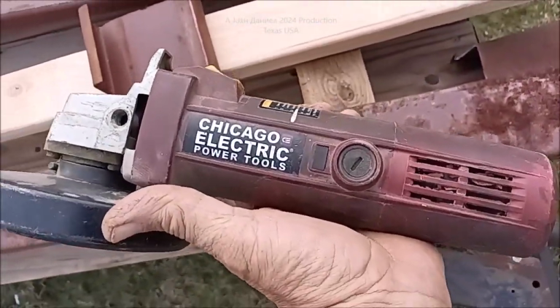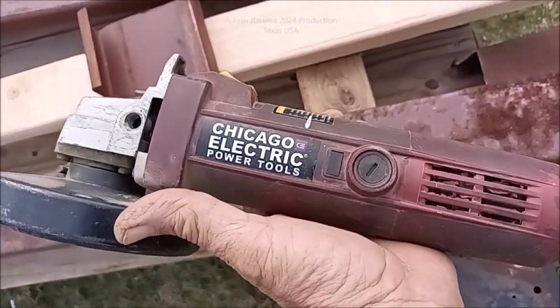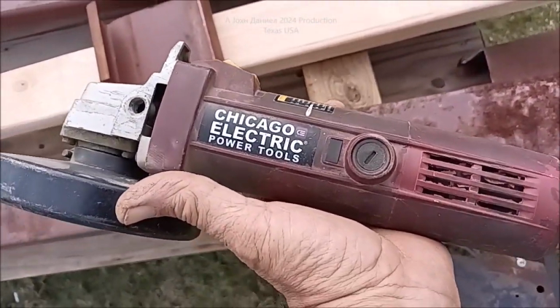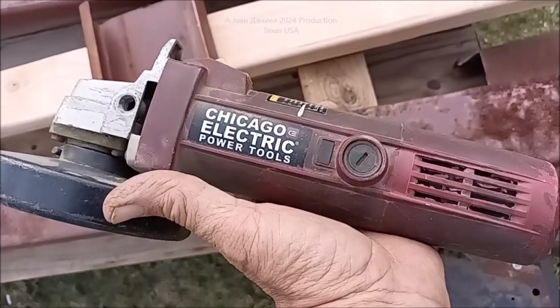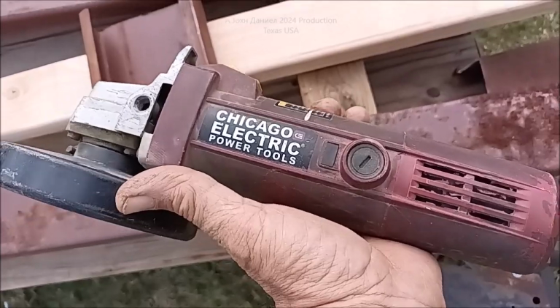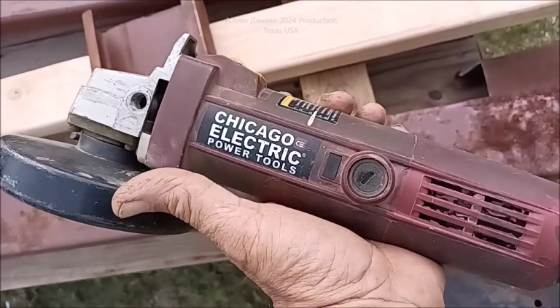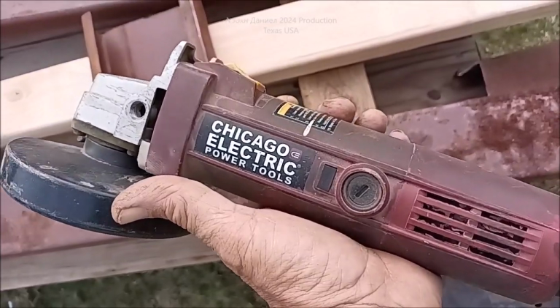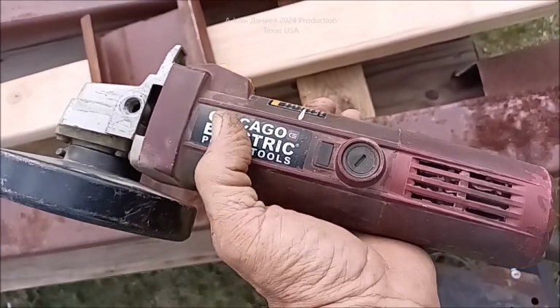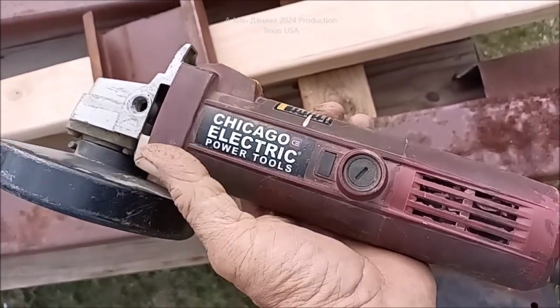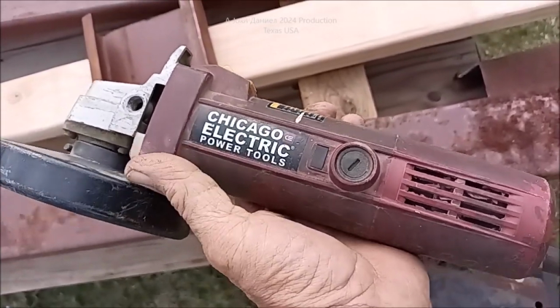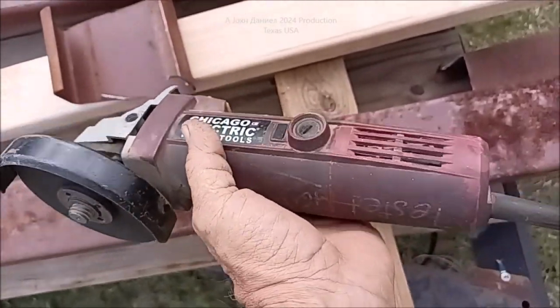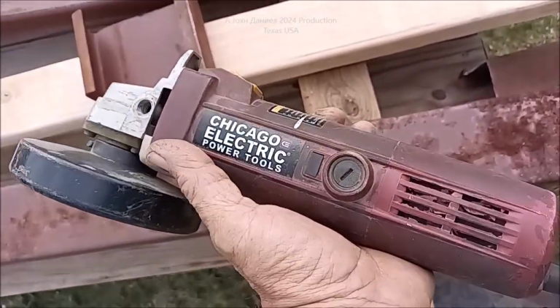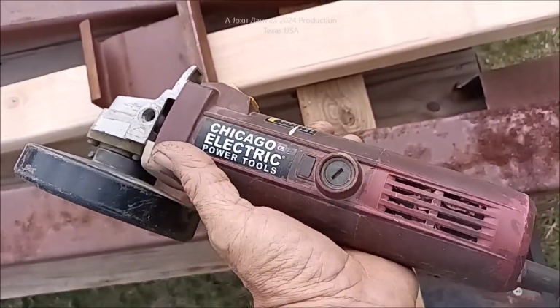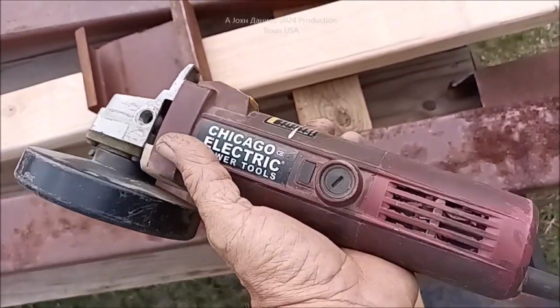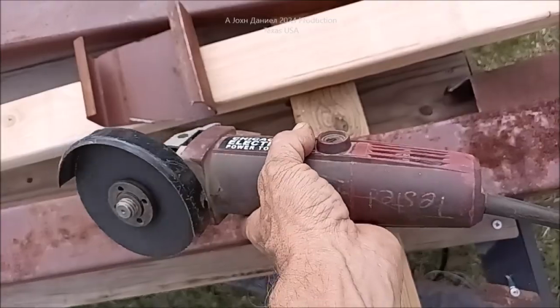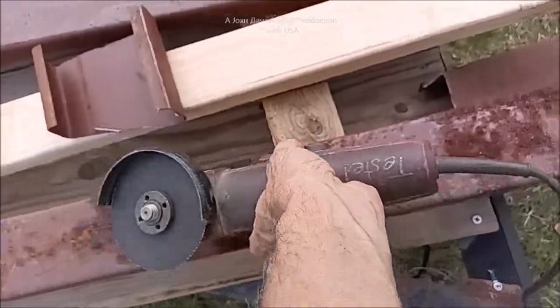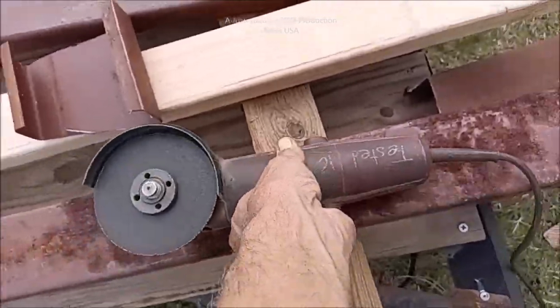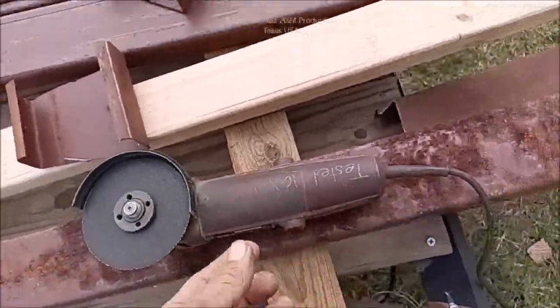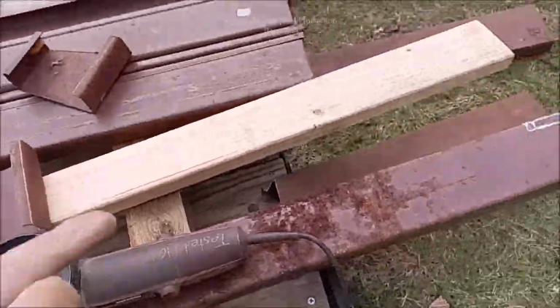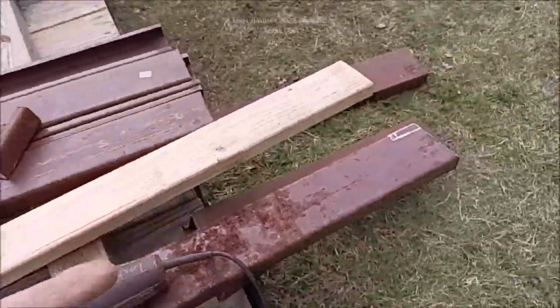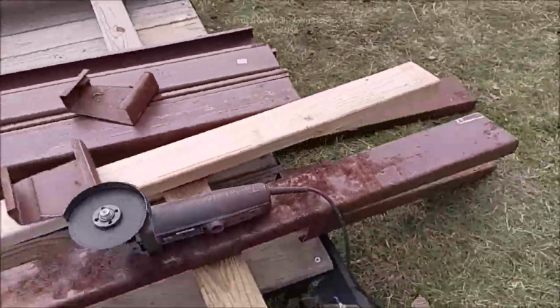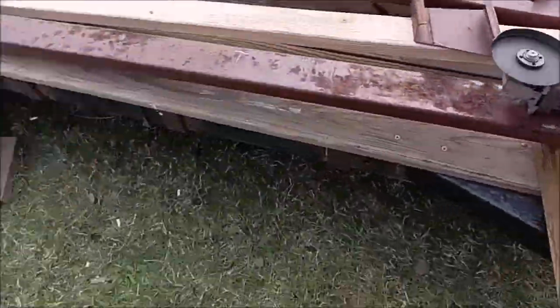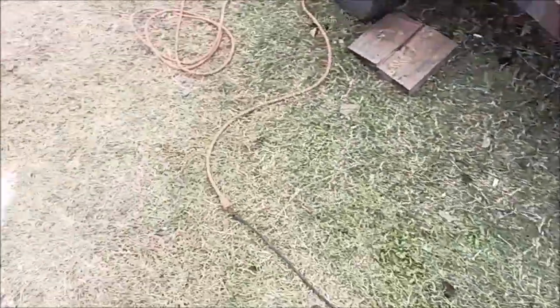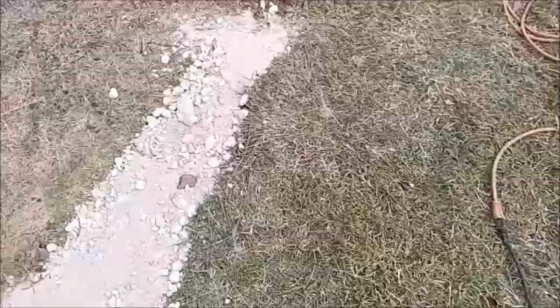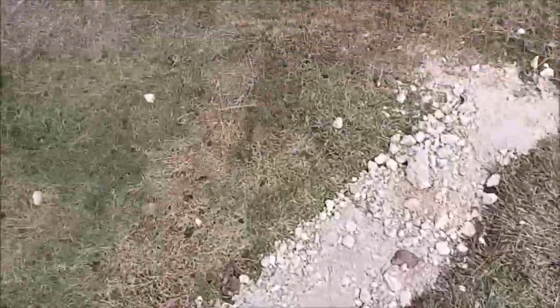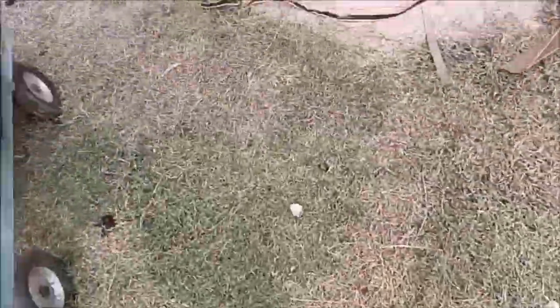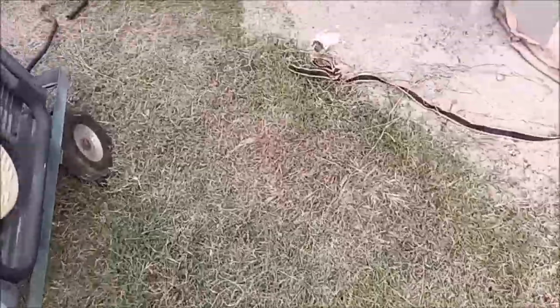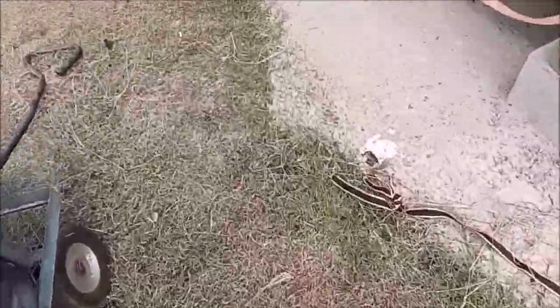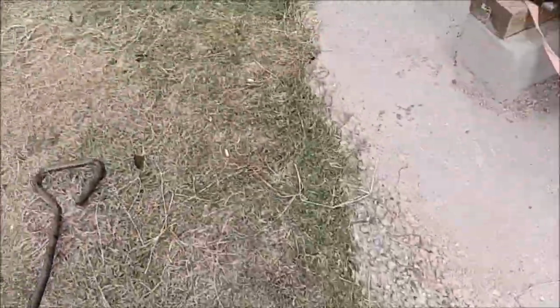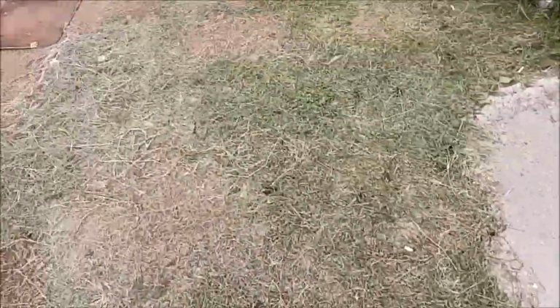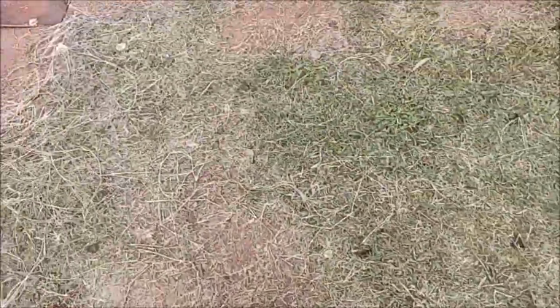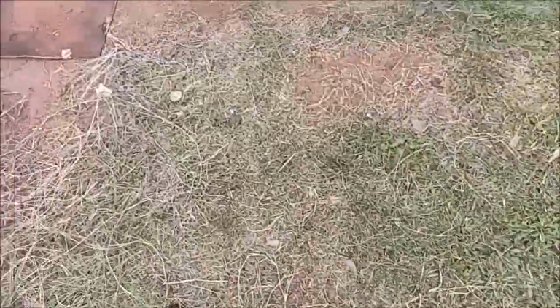So I'm out here with my old trusty Harbor Freight Chicago - remember that brand? I bought 10 of these for $12 a piece when they changed the name to basically Bauer or some crap. And I'm out here cutting metal studs.